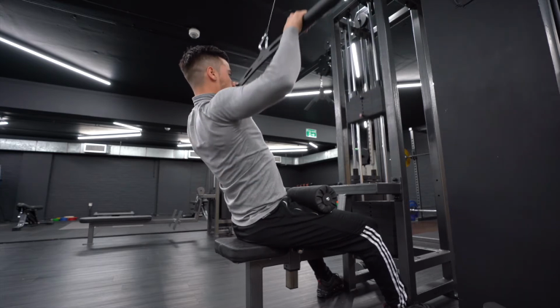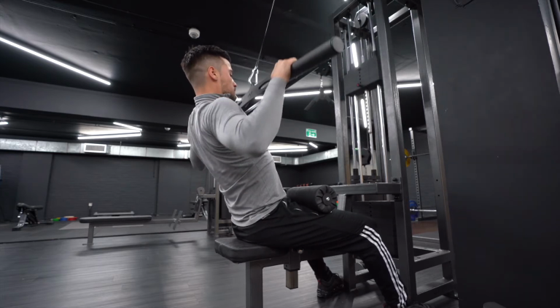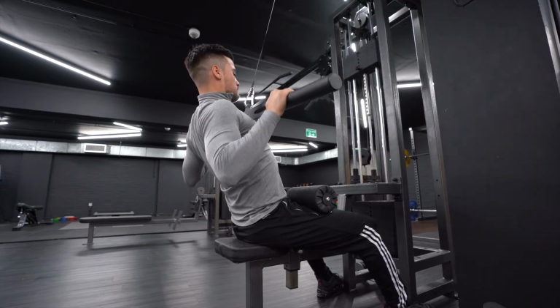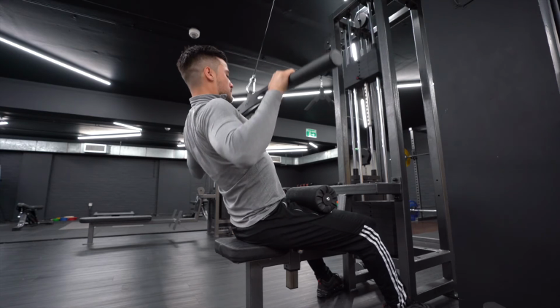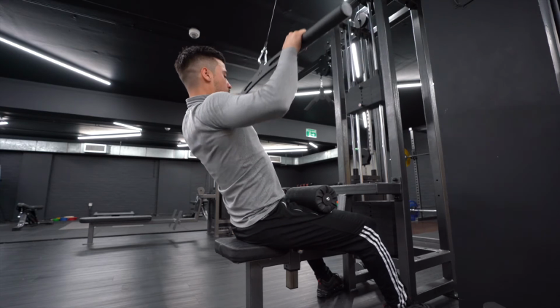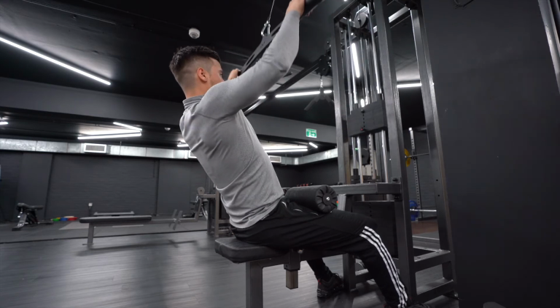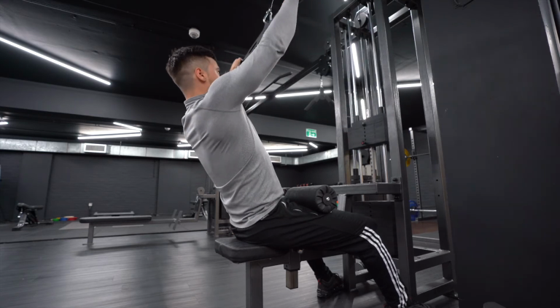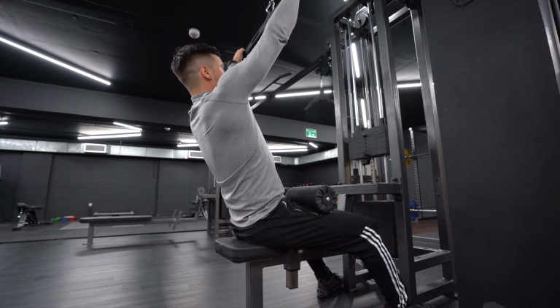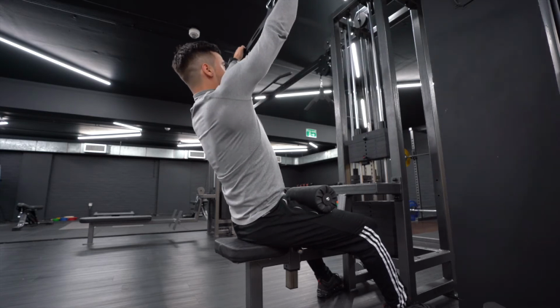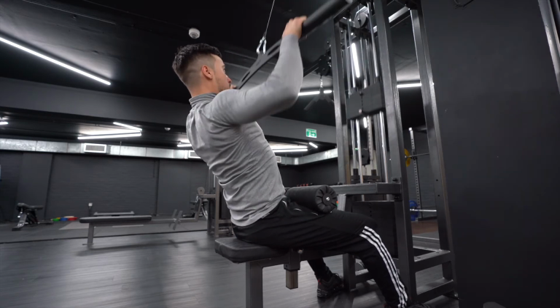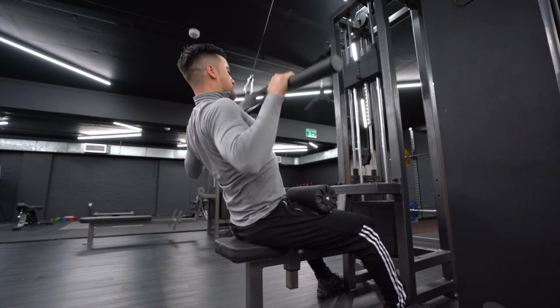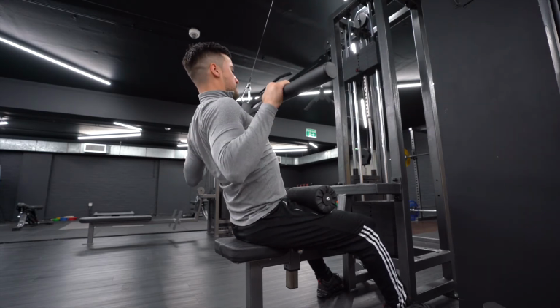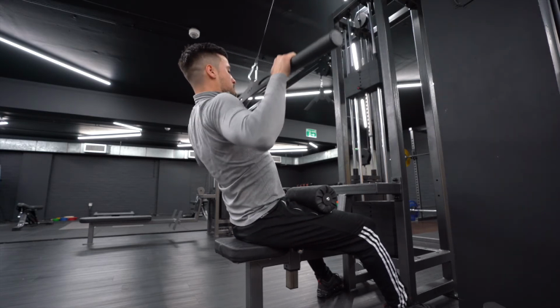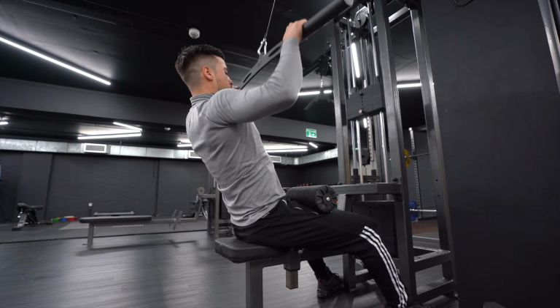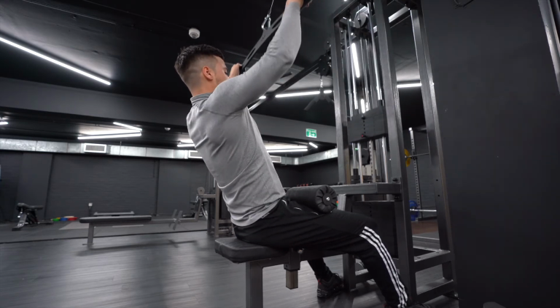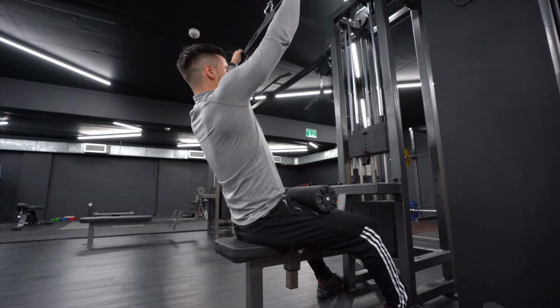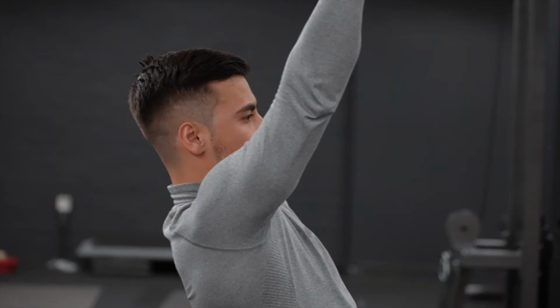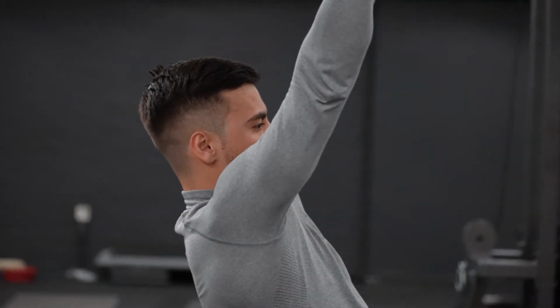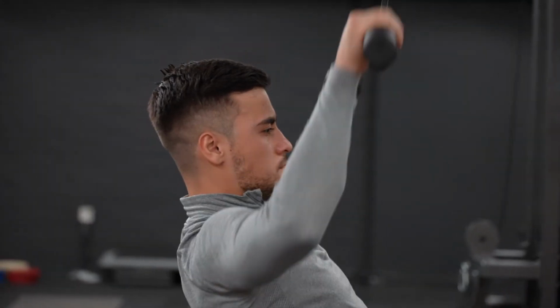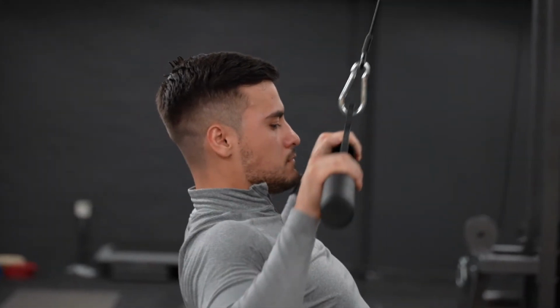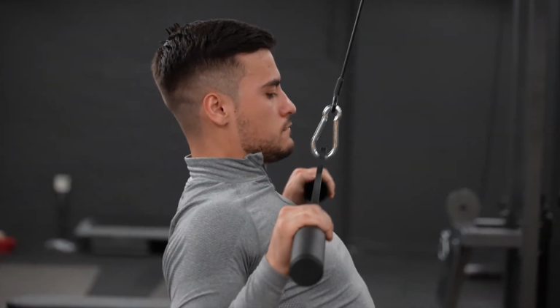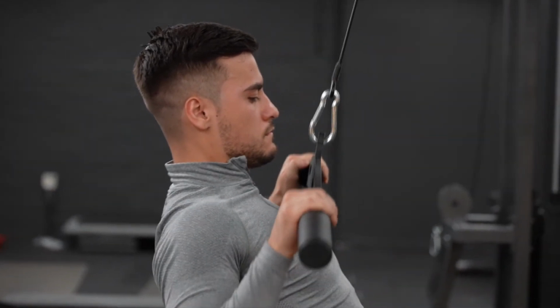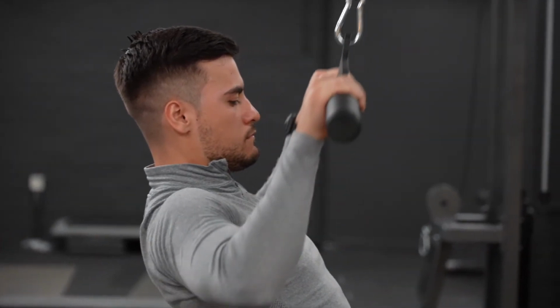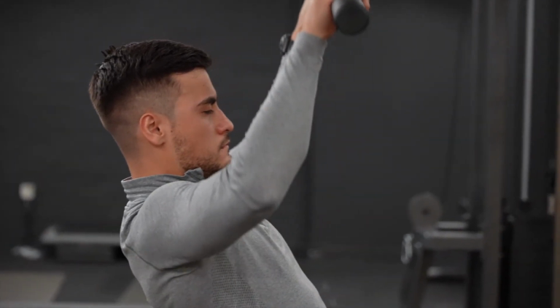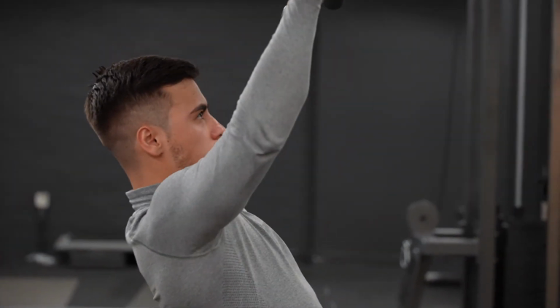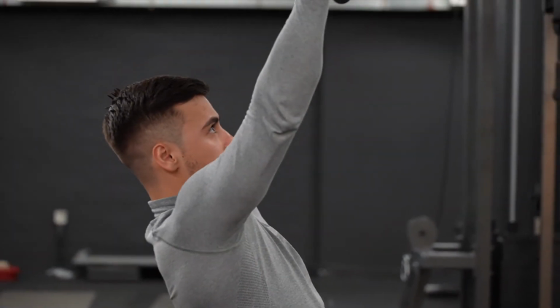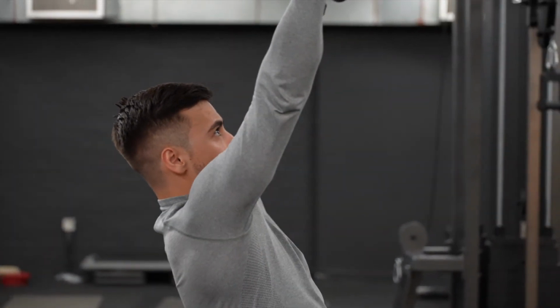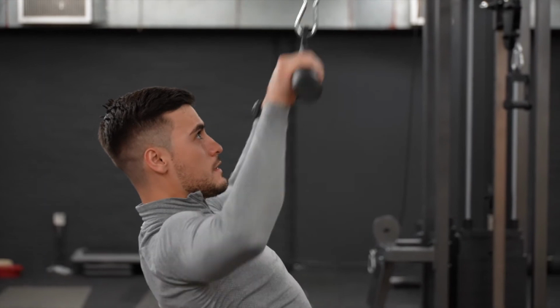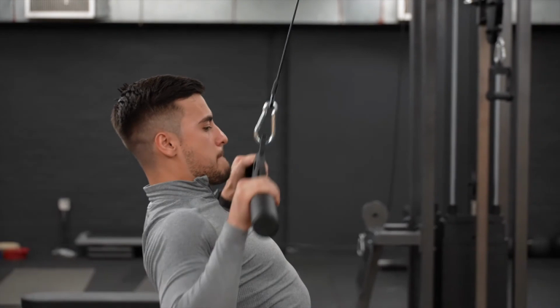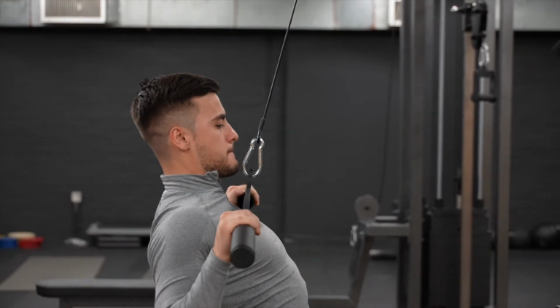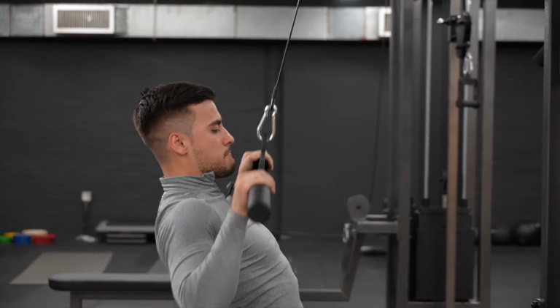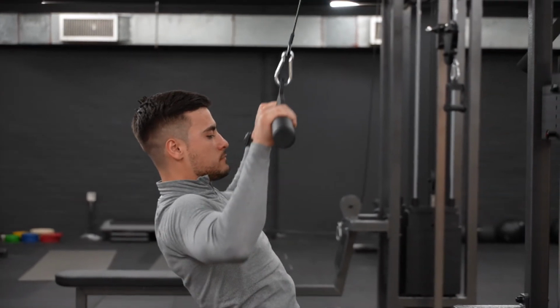Tuck your chin in and pull down, aiming for the top of your sternum with the bar. This is the top part of your chest. The bar should not reach nipple level or lower.